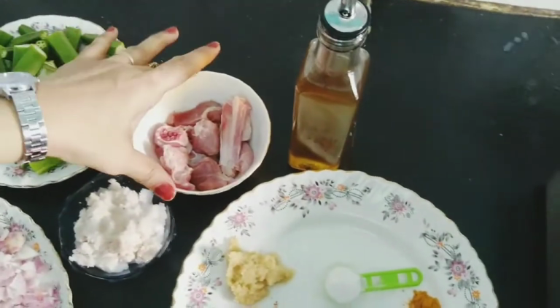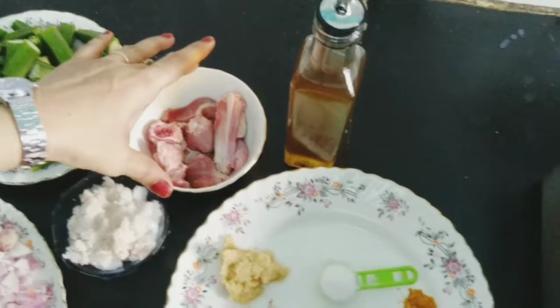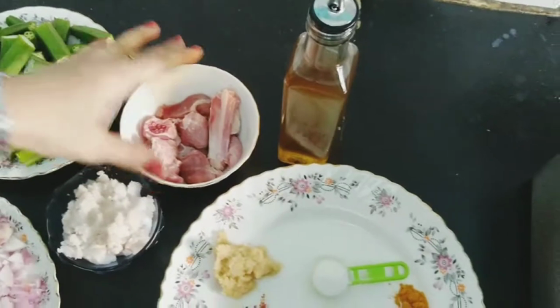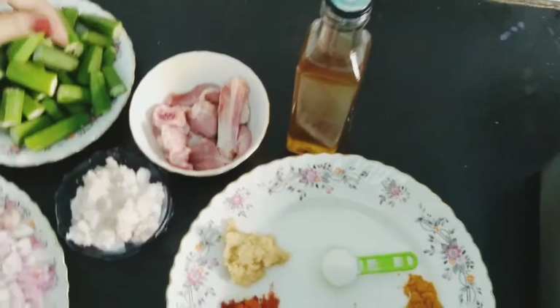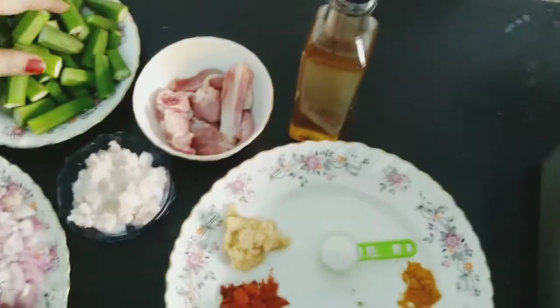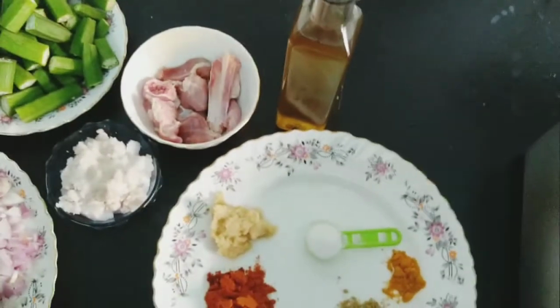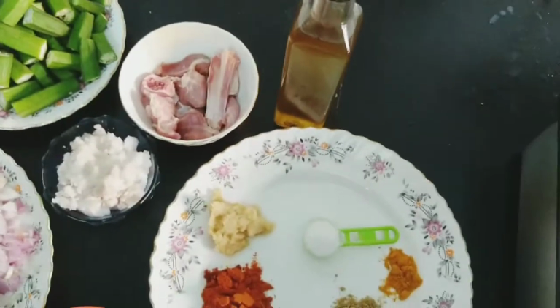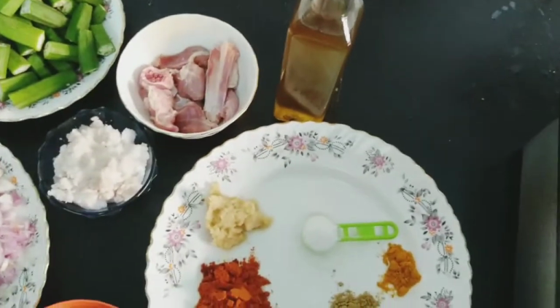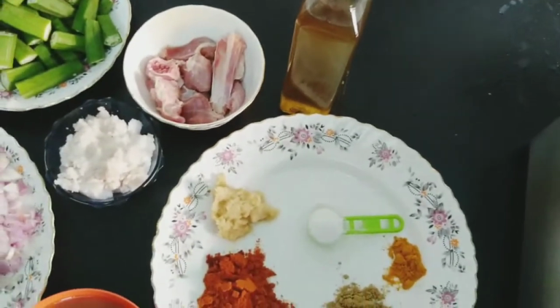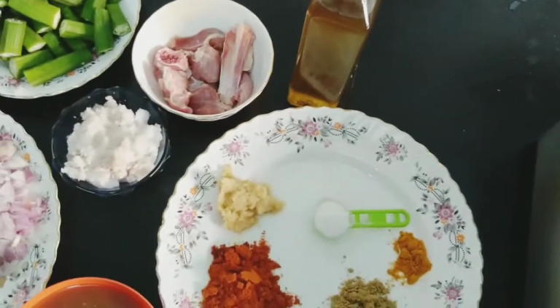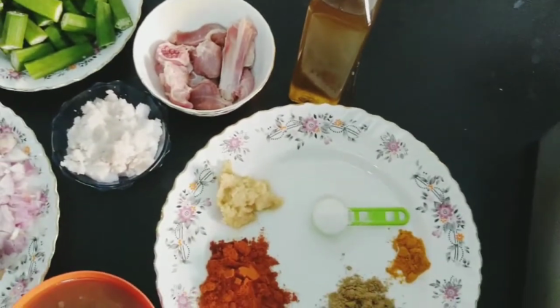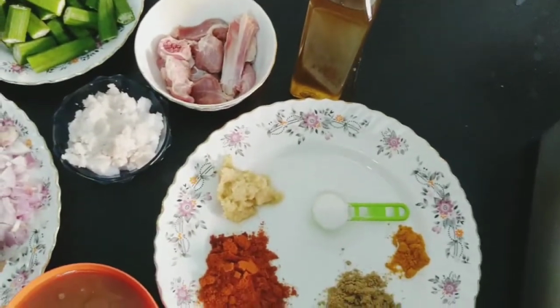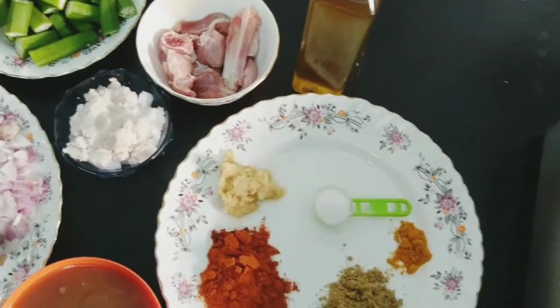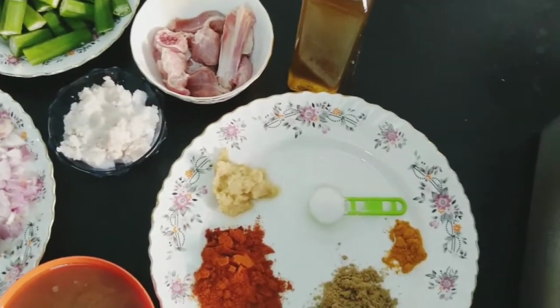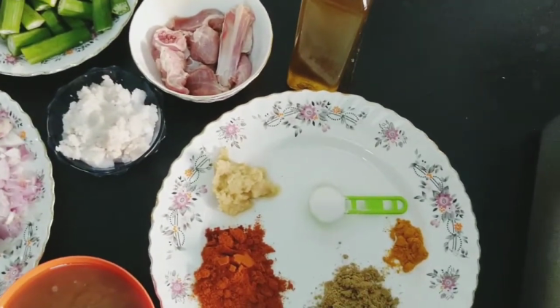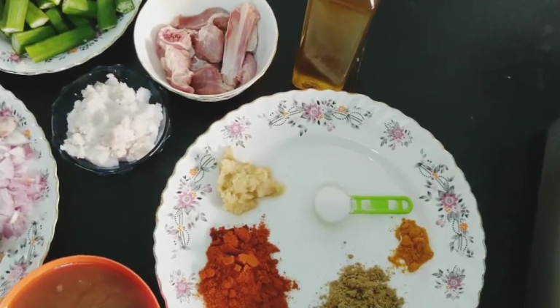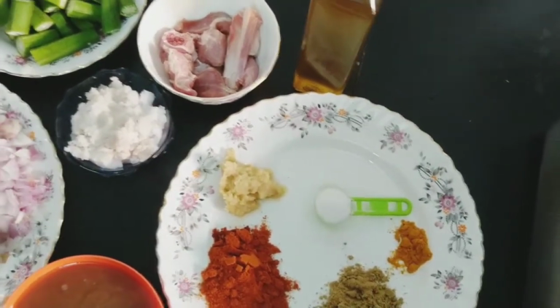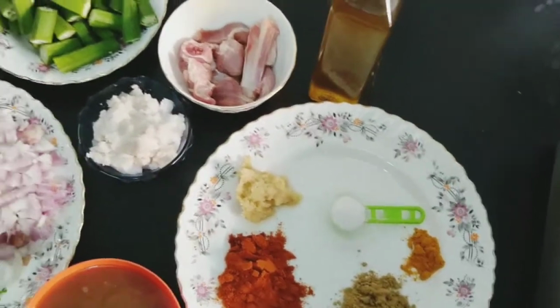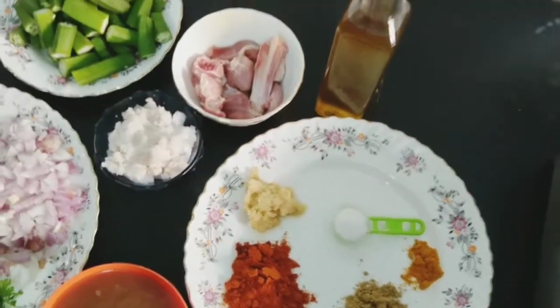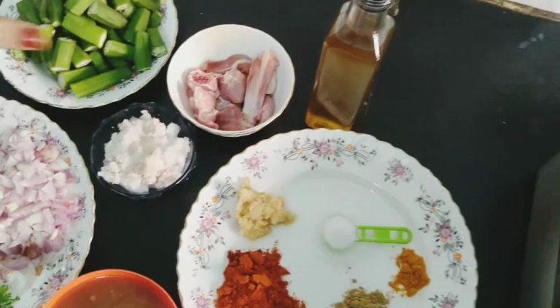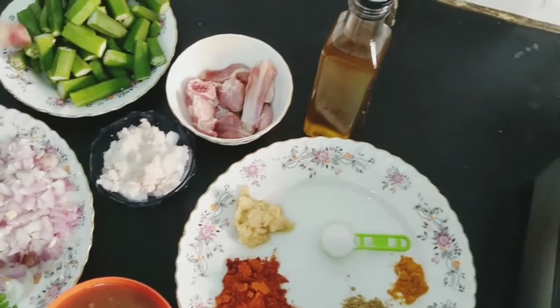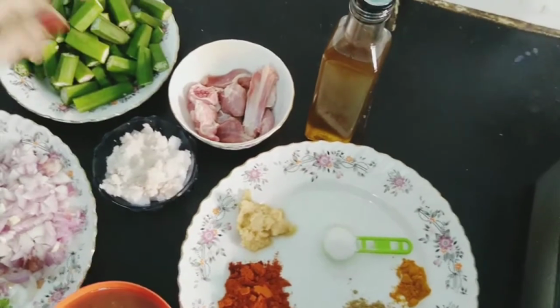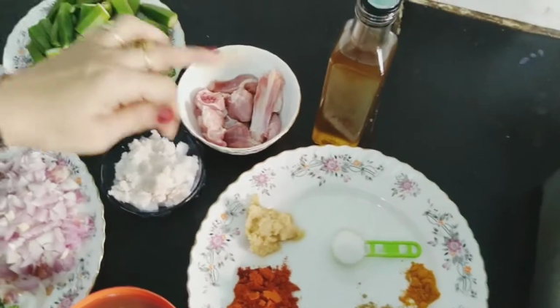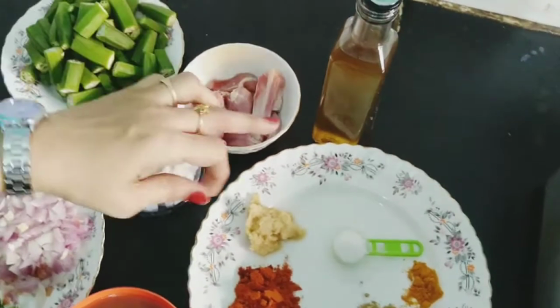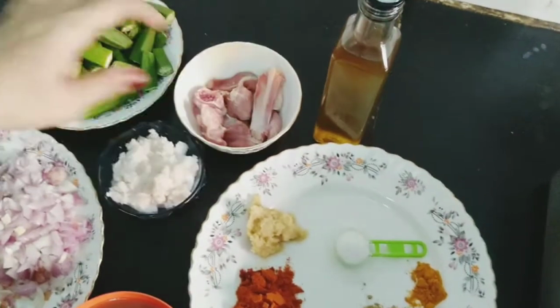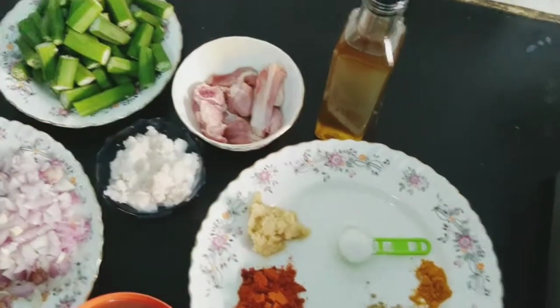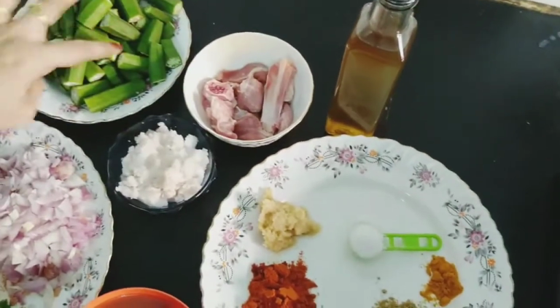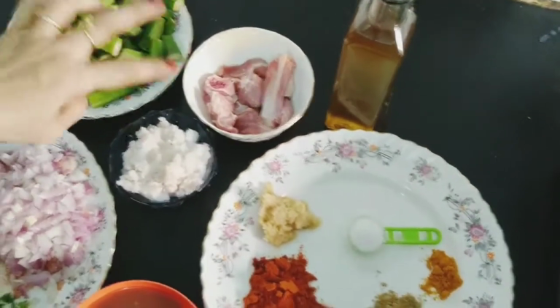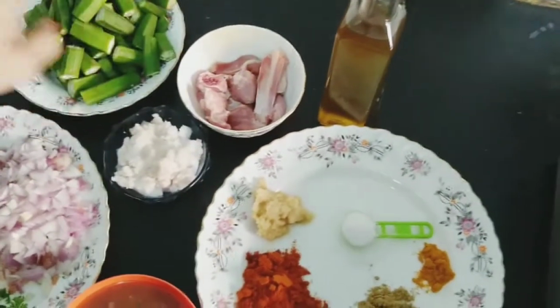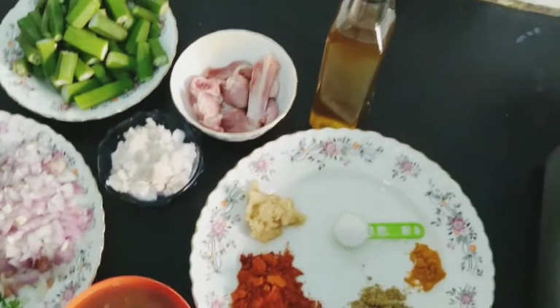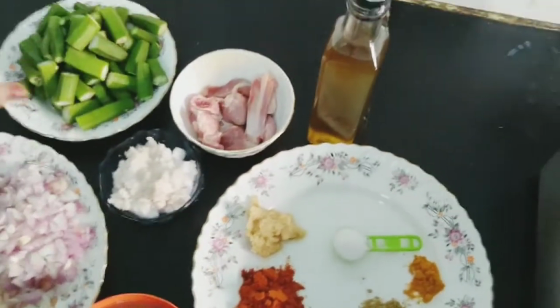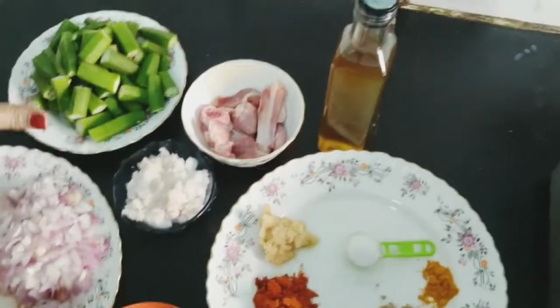It also helps in the prevention of kidney disease. That is why we eat this vegetable.